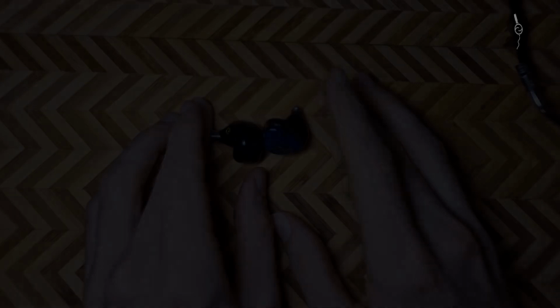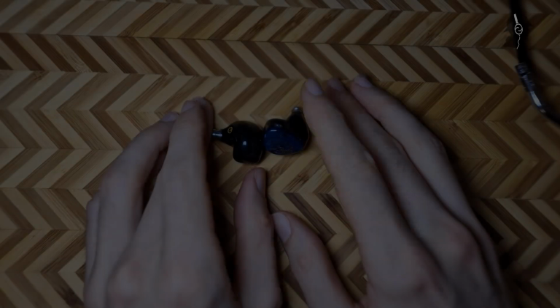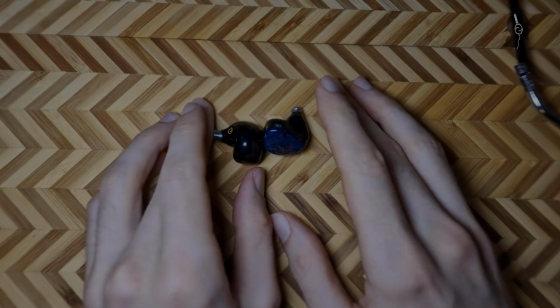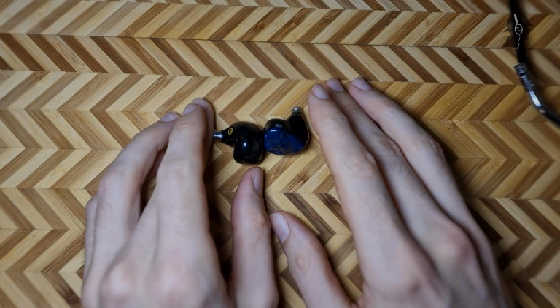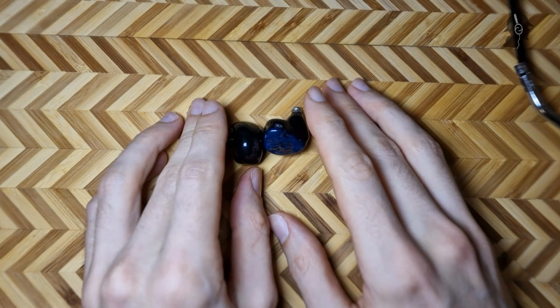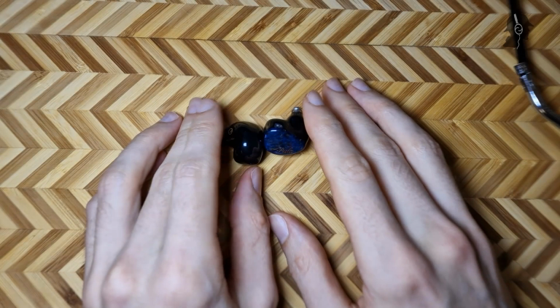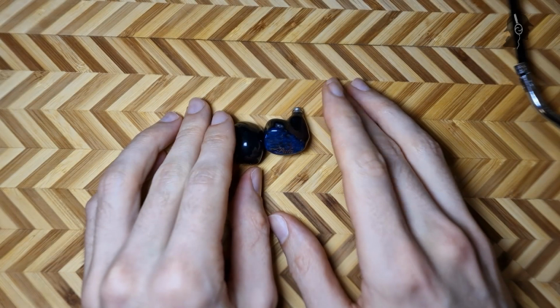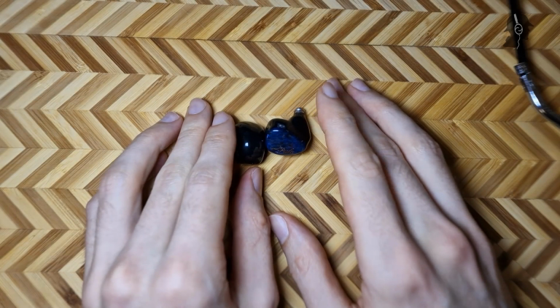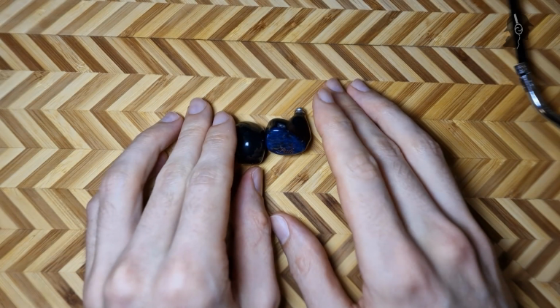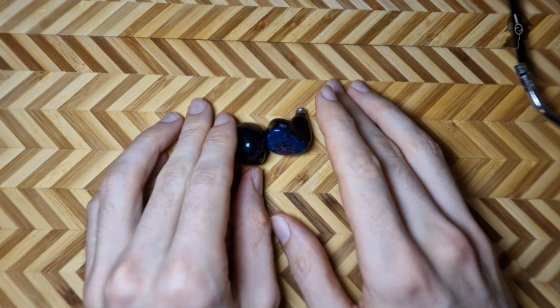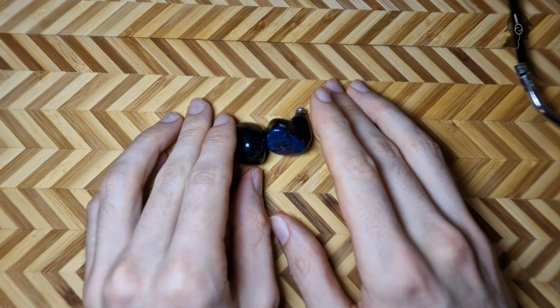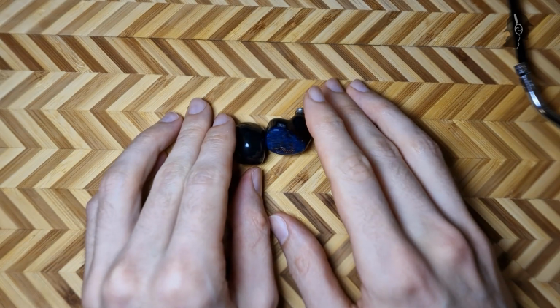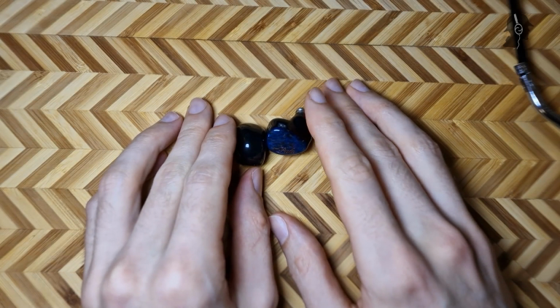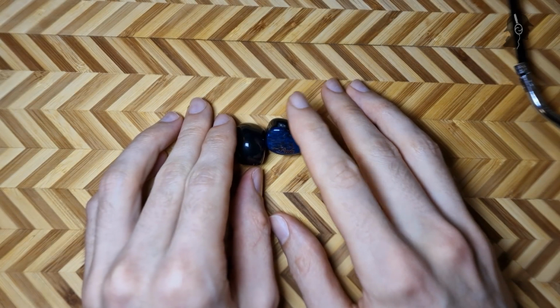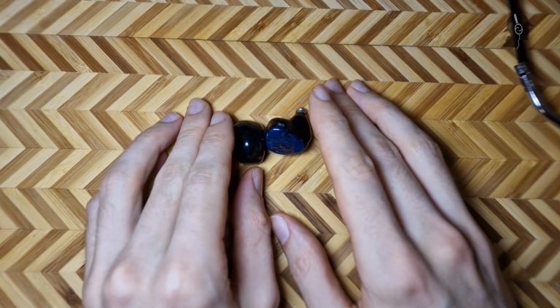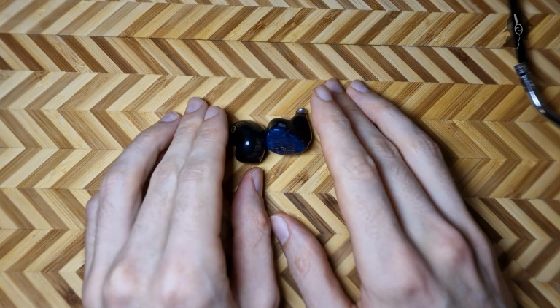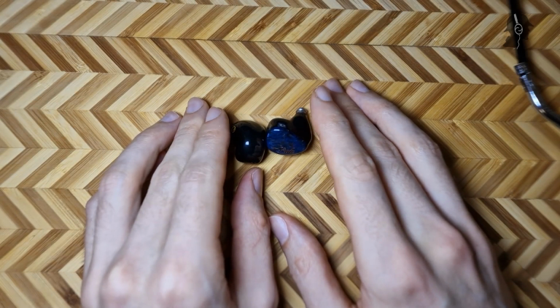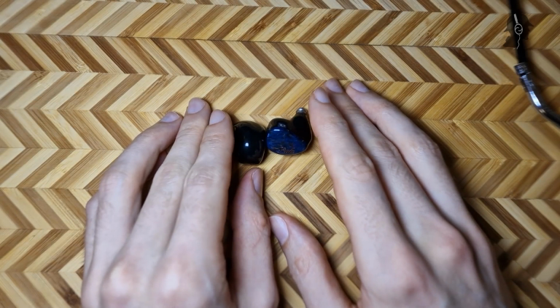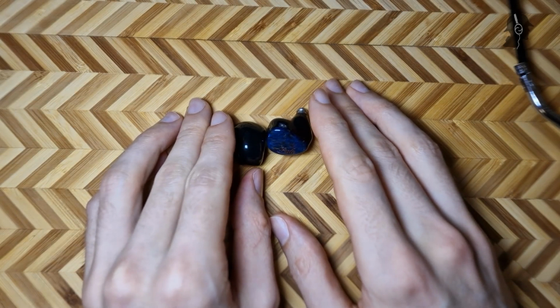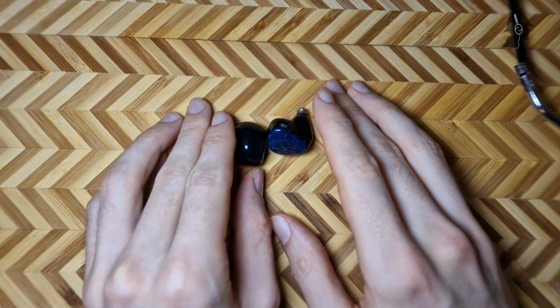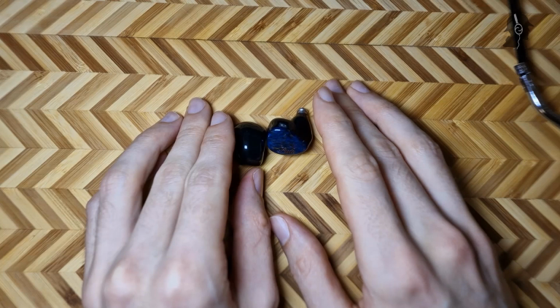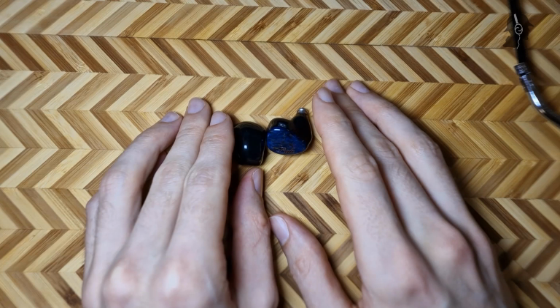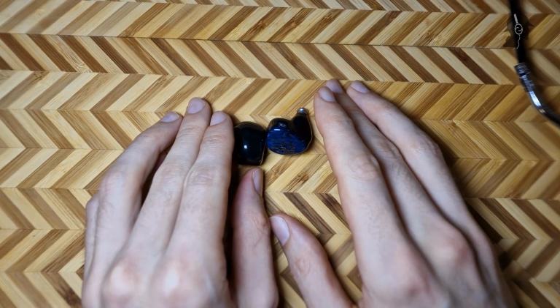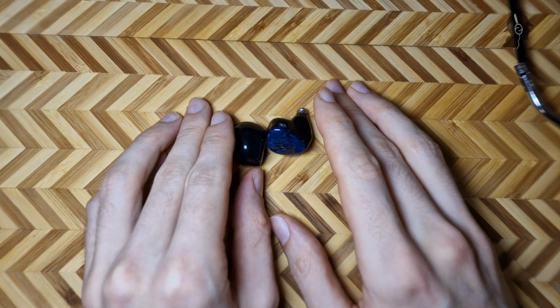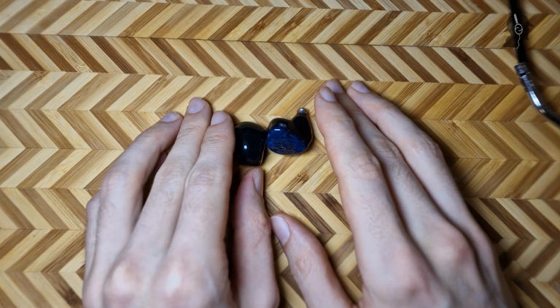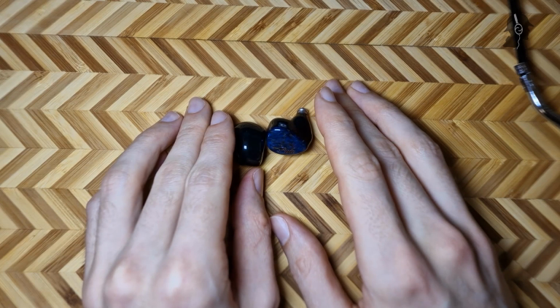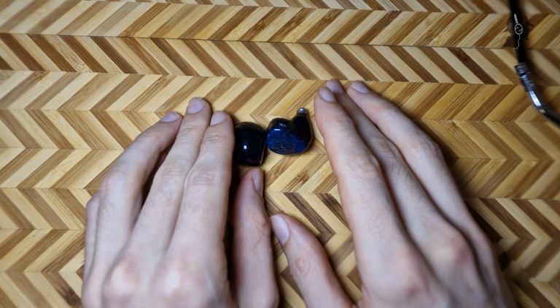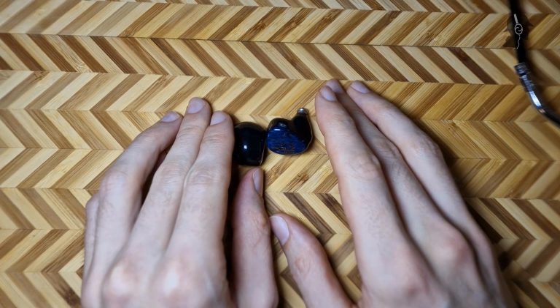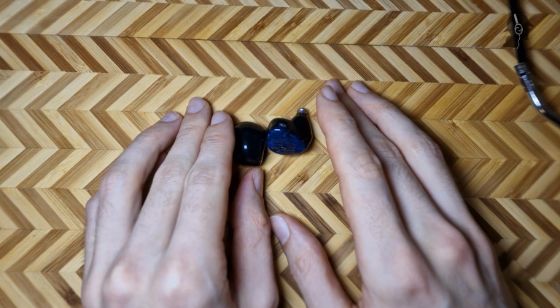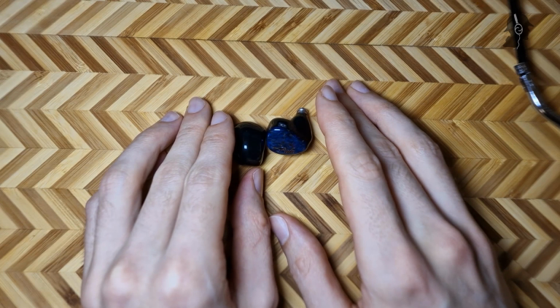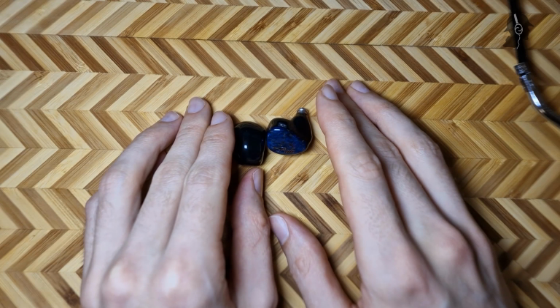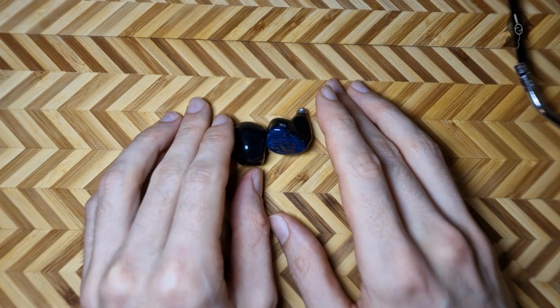Hello there ladies and gentlemen, Don Spector here. Today with a very special video — I'm taking apart the Polar Anvil.